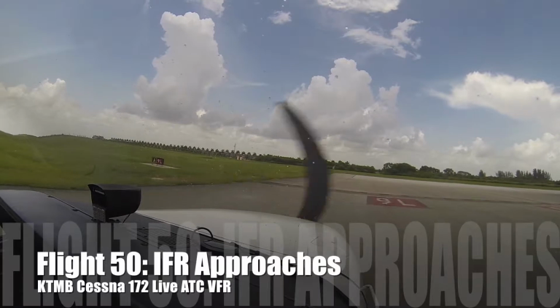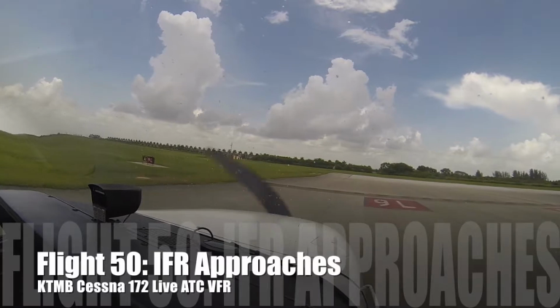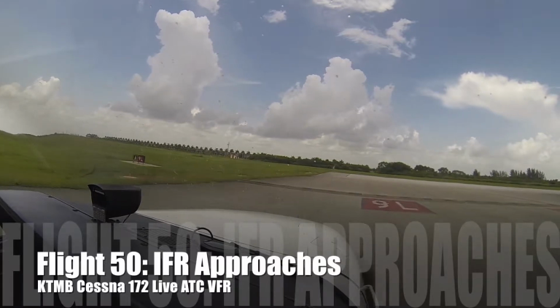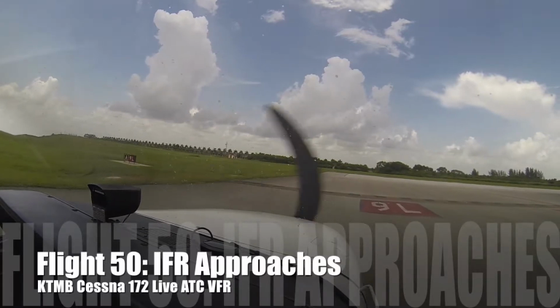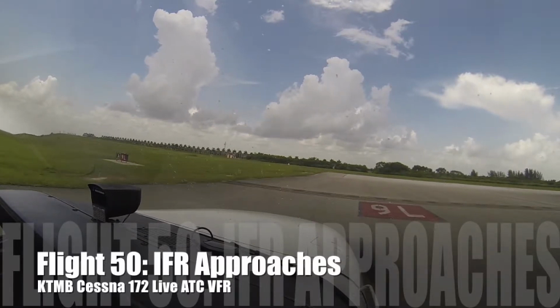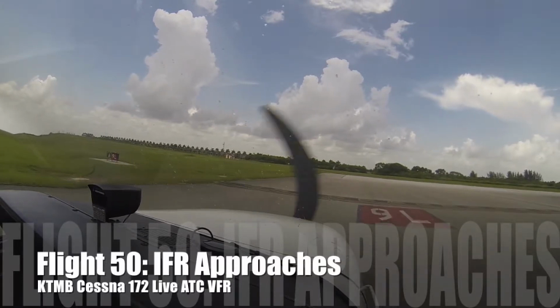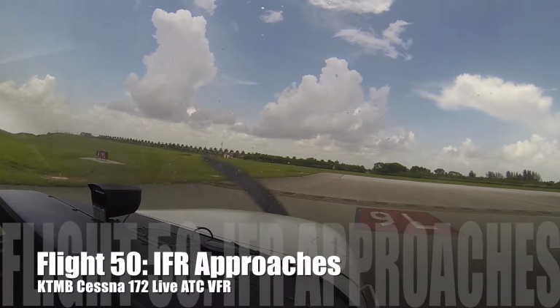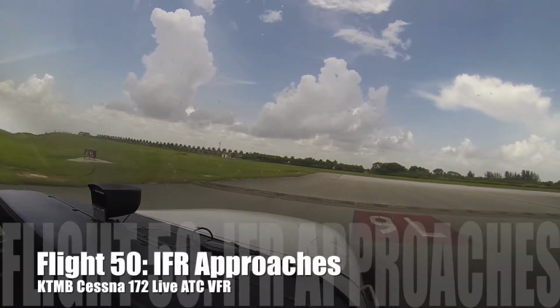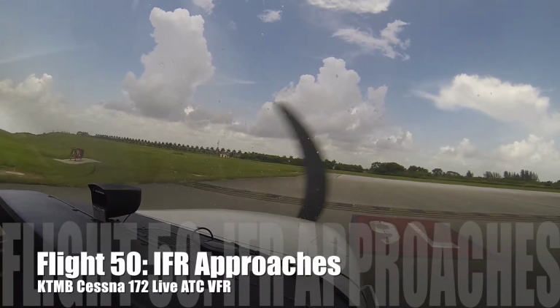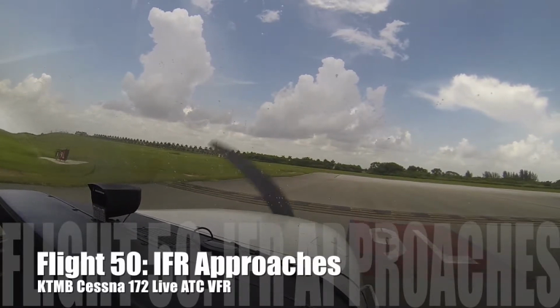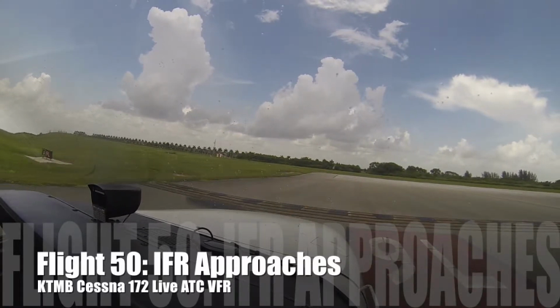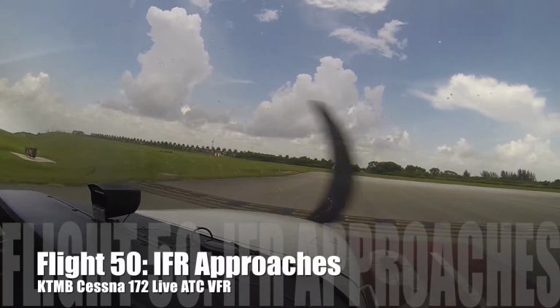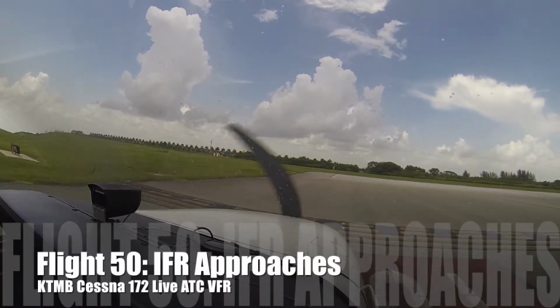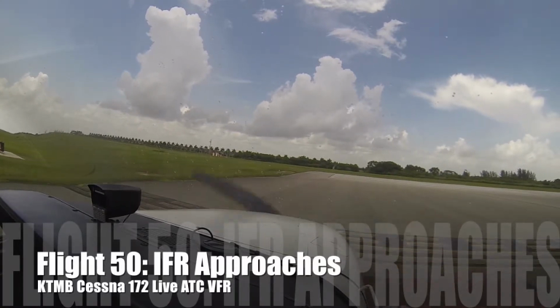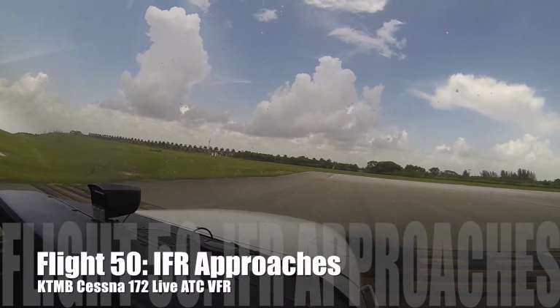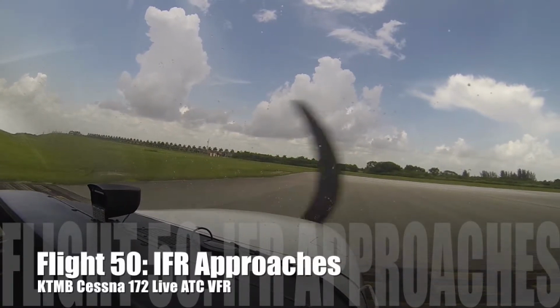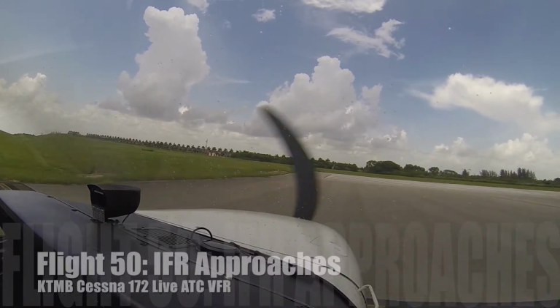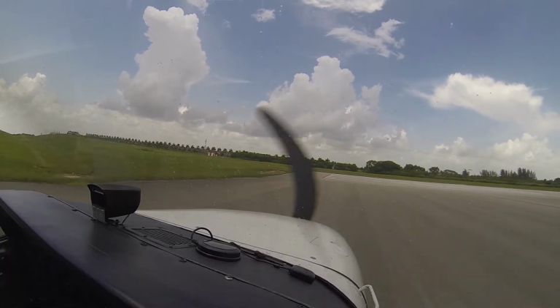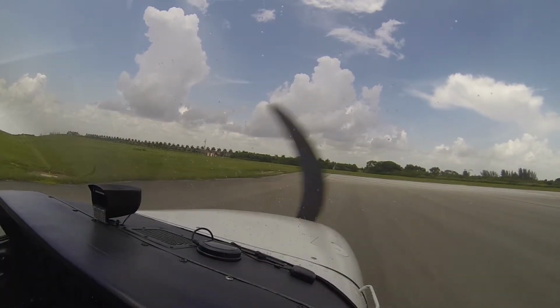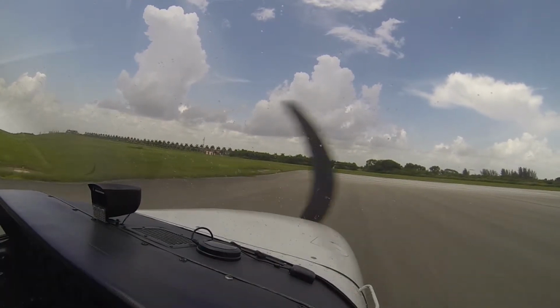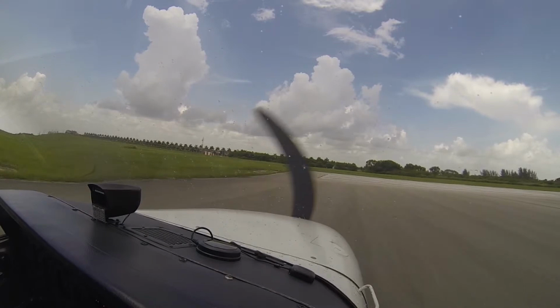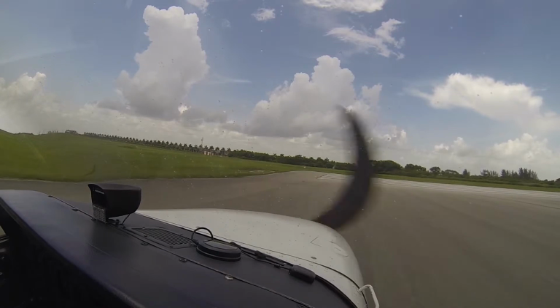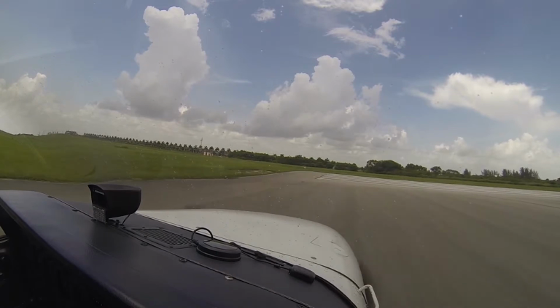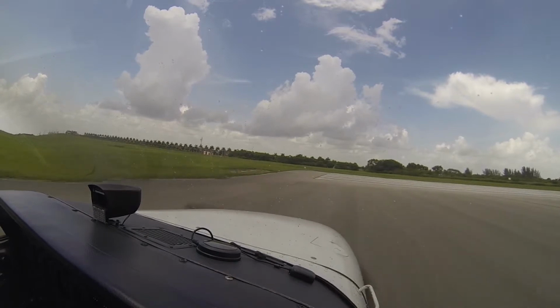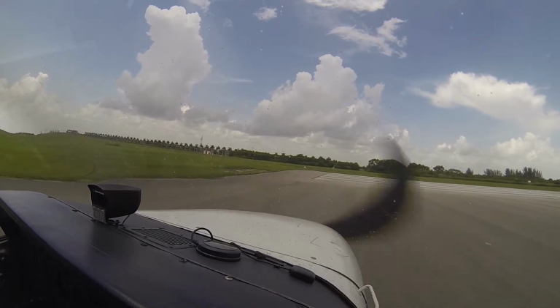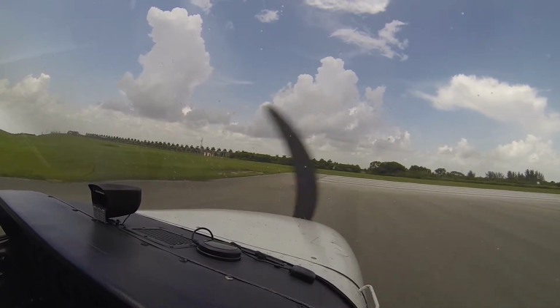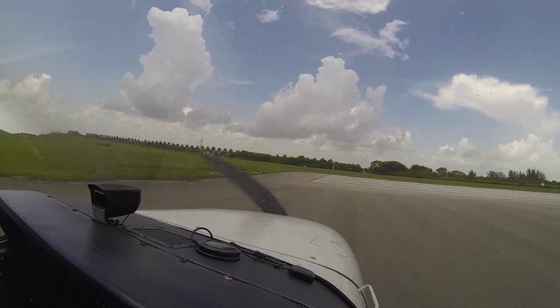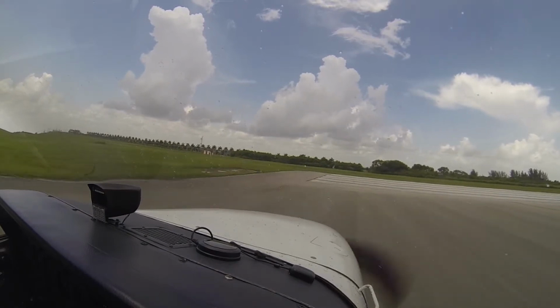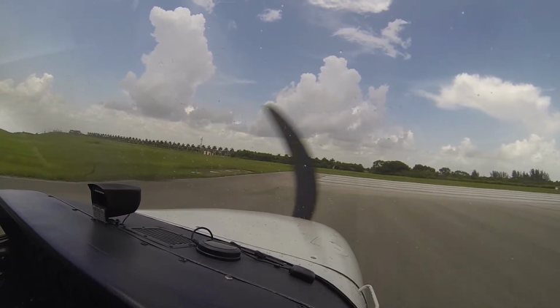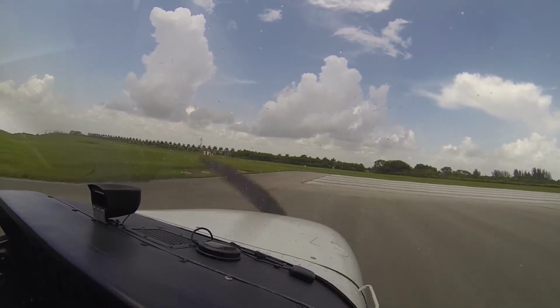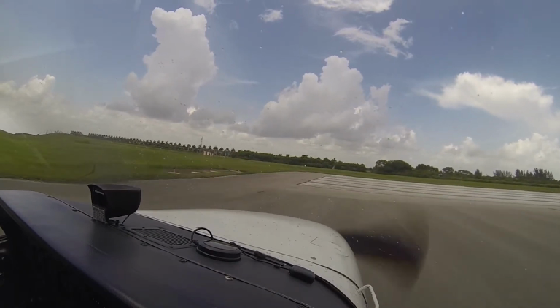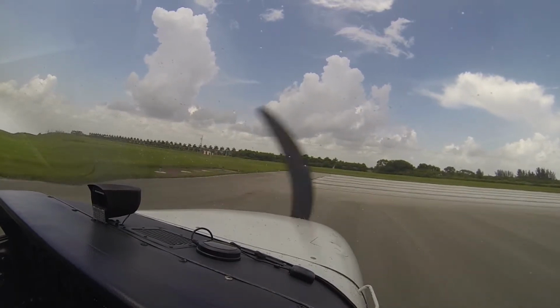AD-133, looking for traffic. Cessna 20 Akilo, Runway 9L, cleared to land. 9L, clear to land, 20 Akilo.